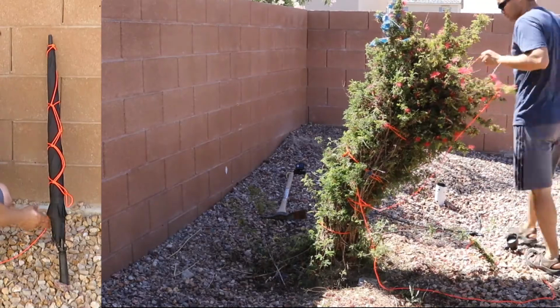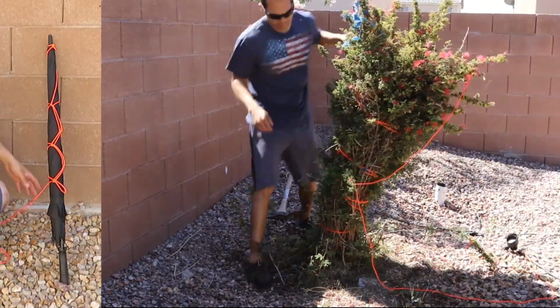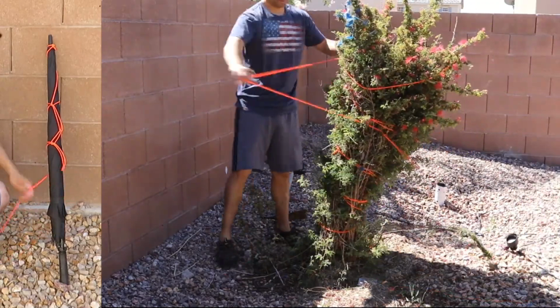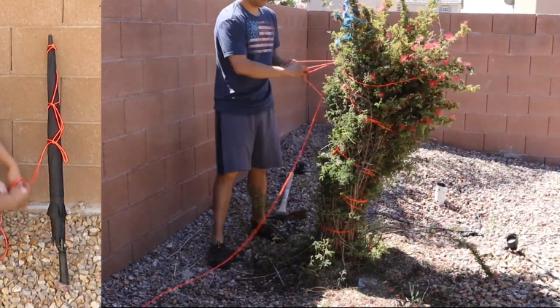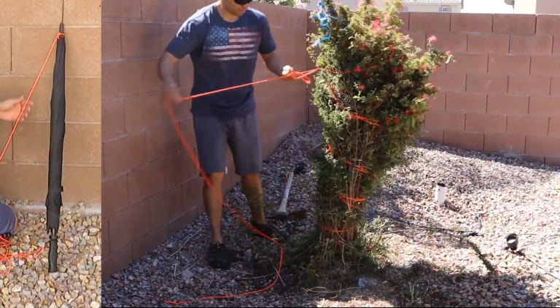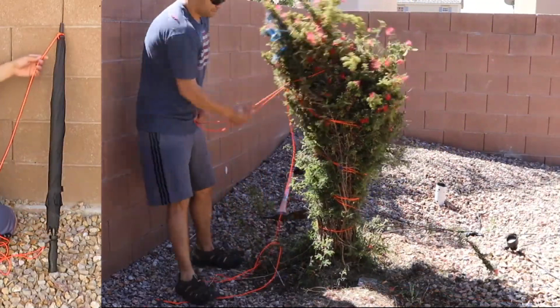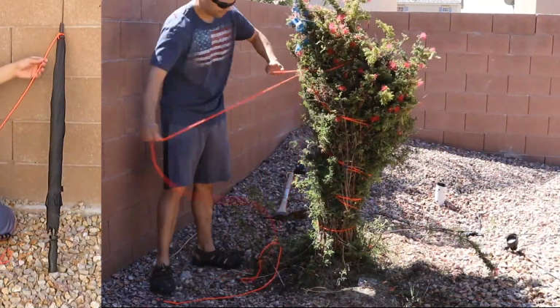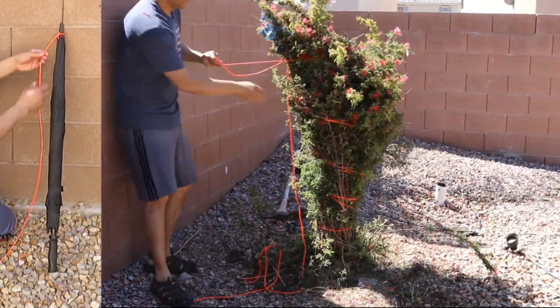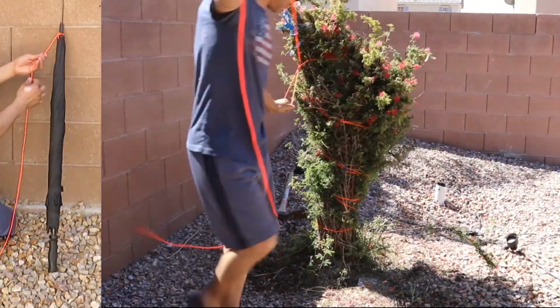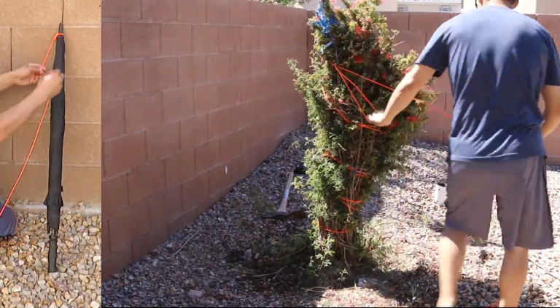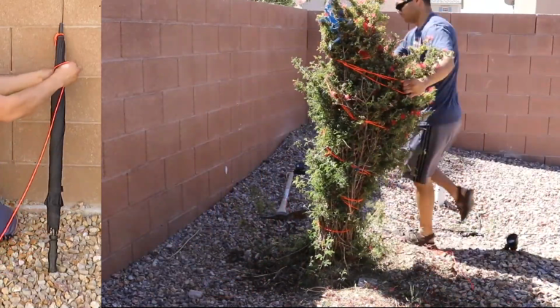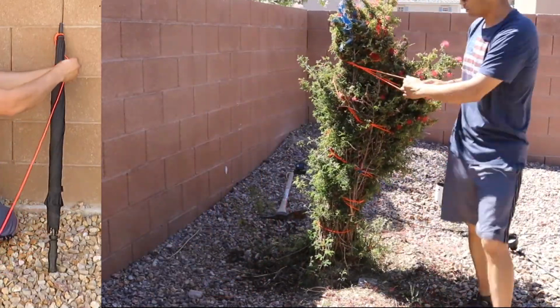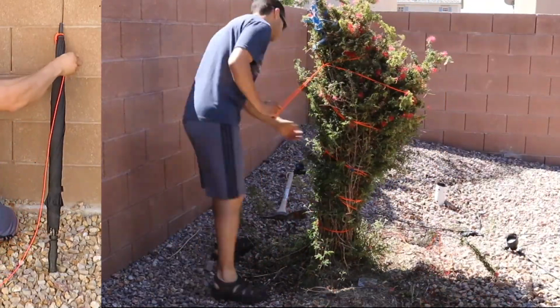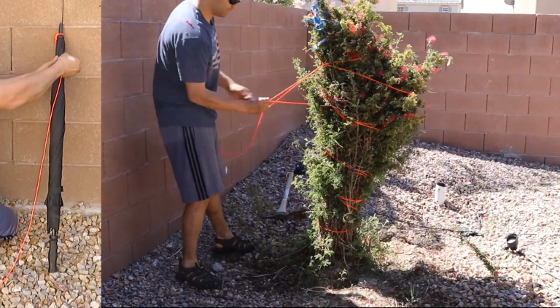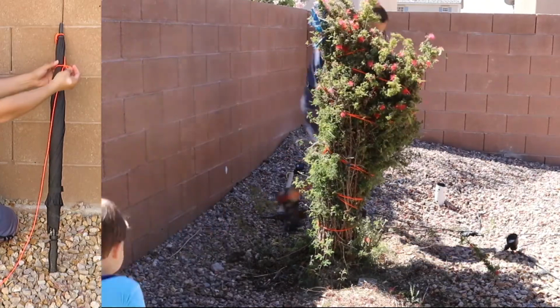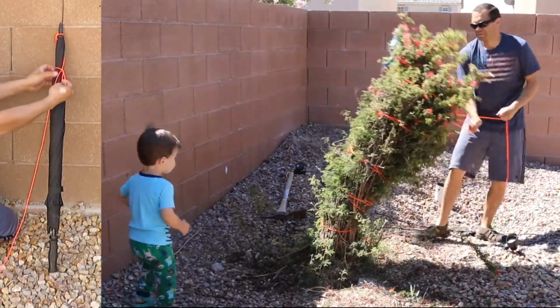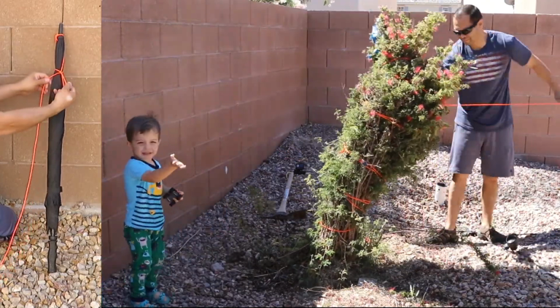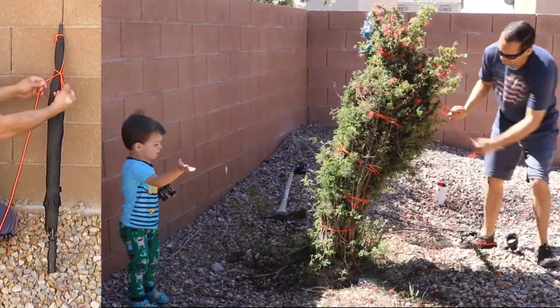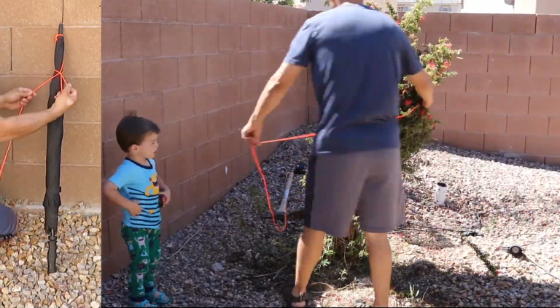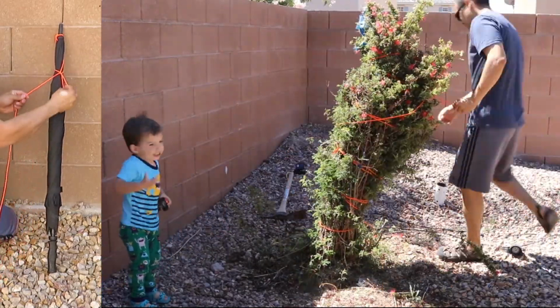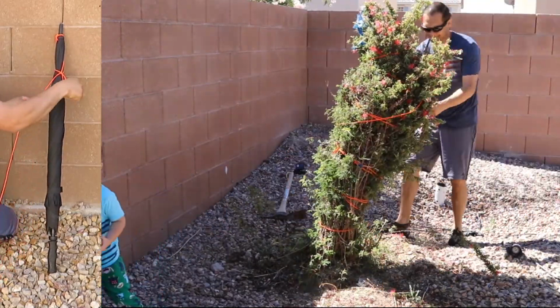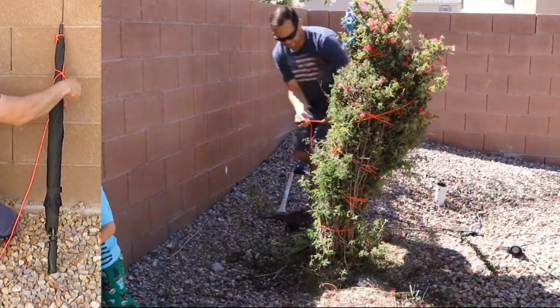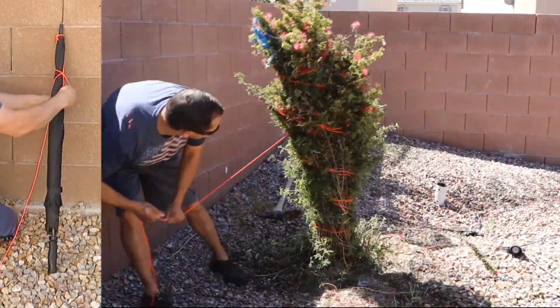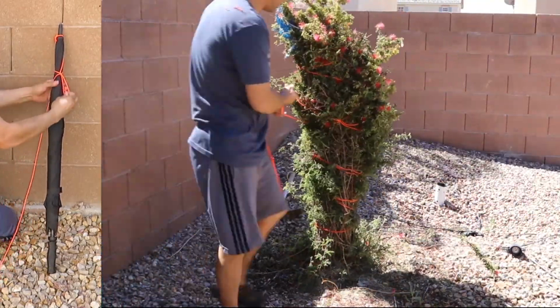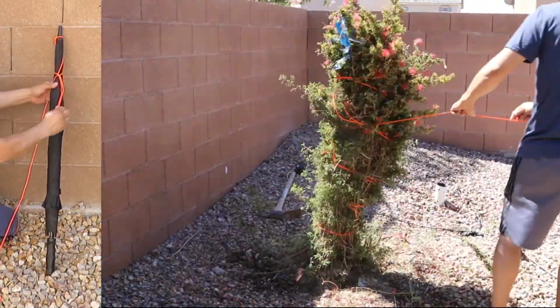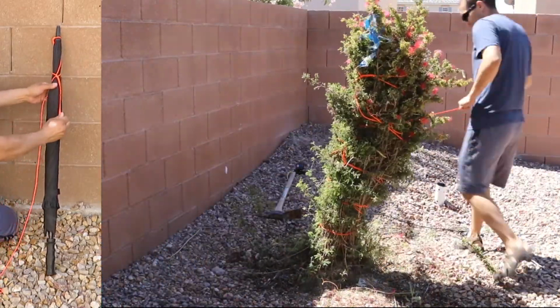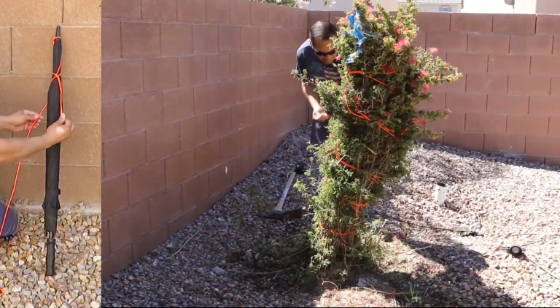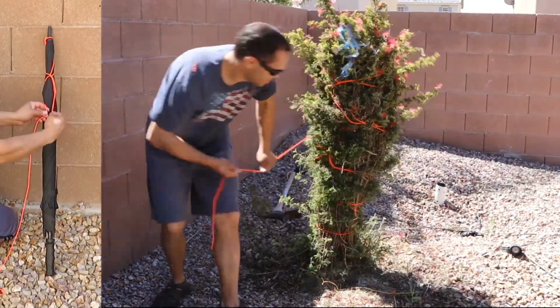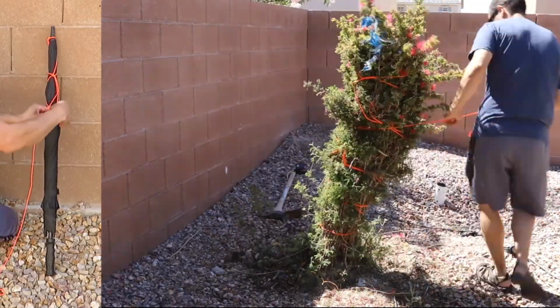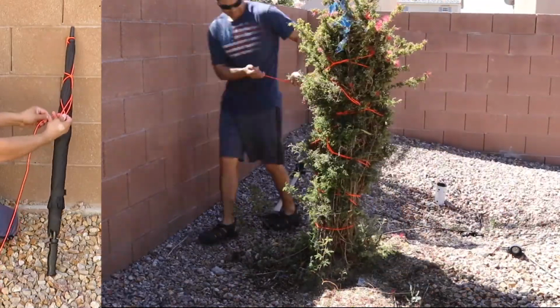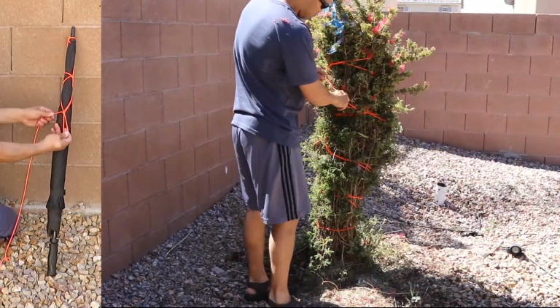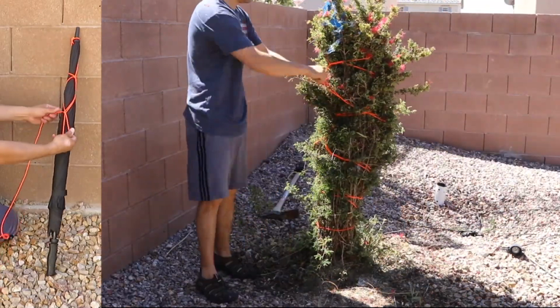One more time. Got my slip knot up top, go around the back, feed it through, pull it tight, go around the back. Now I'm in front, pull it through.